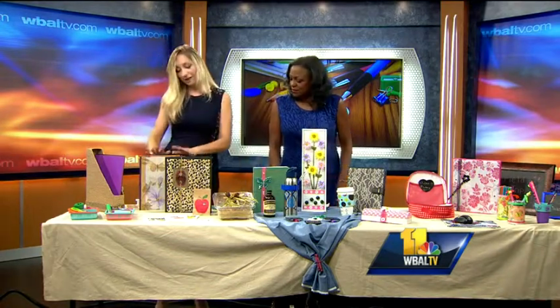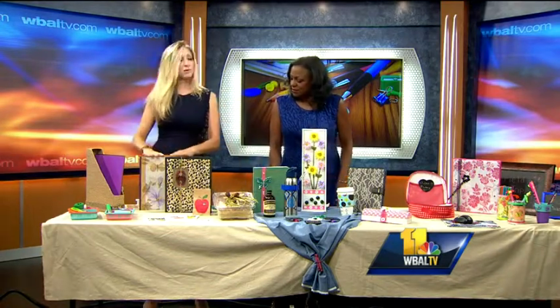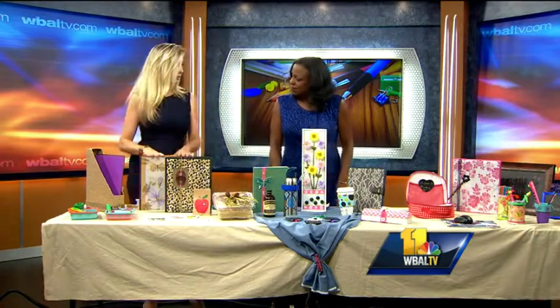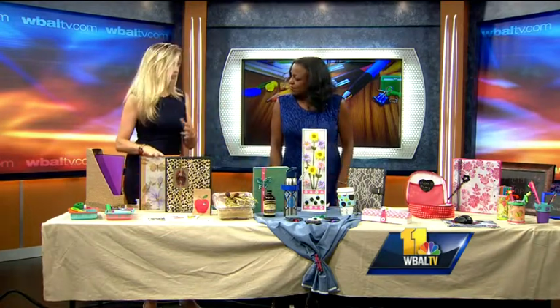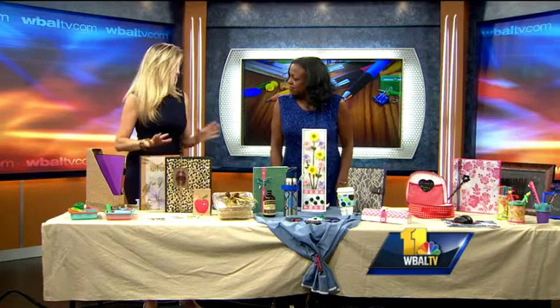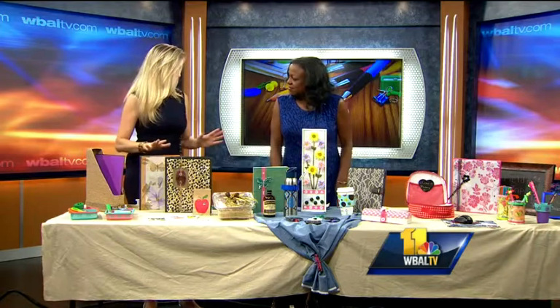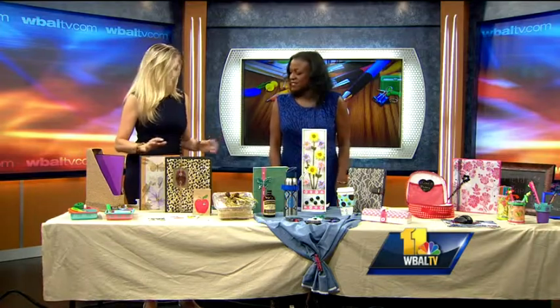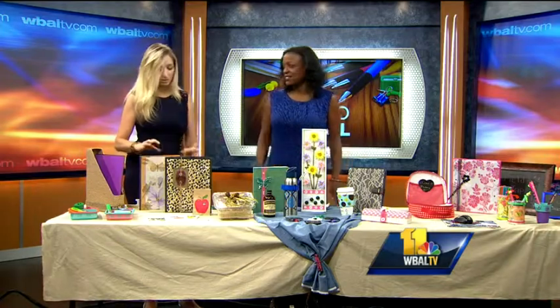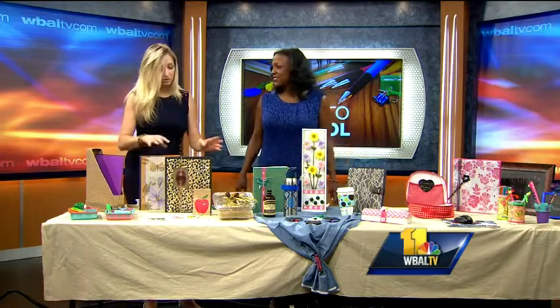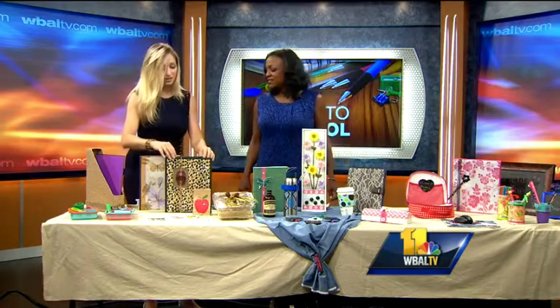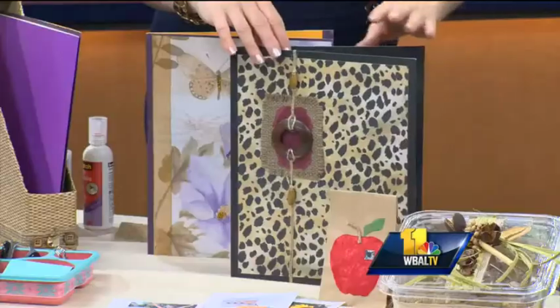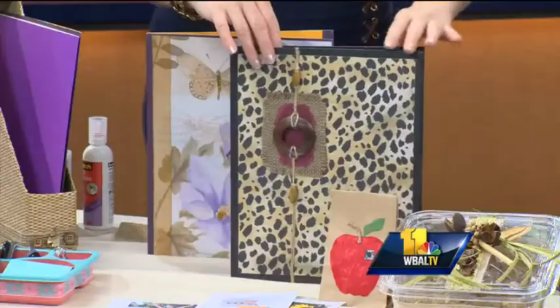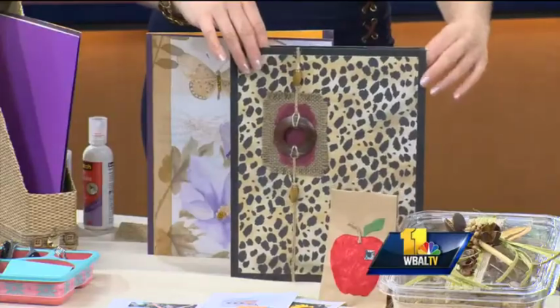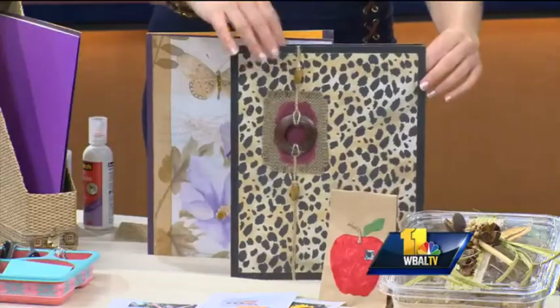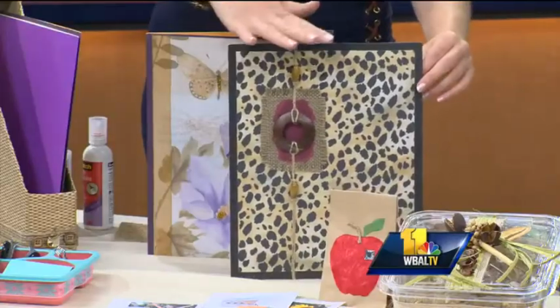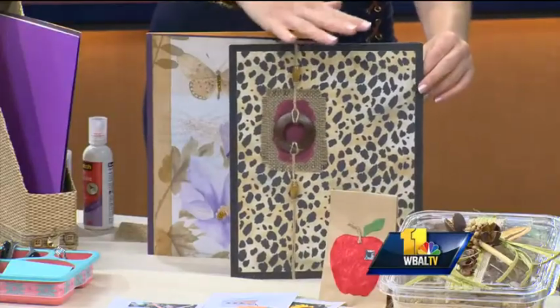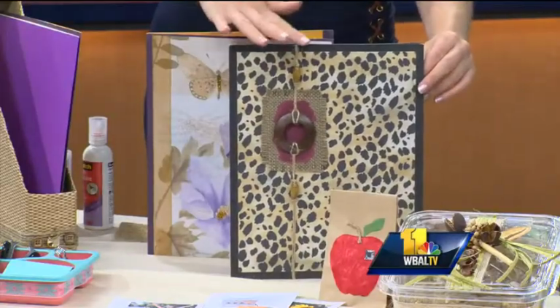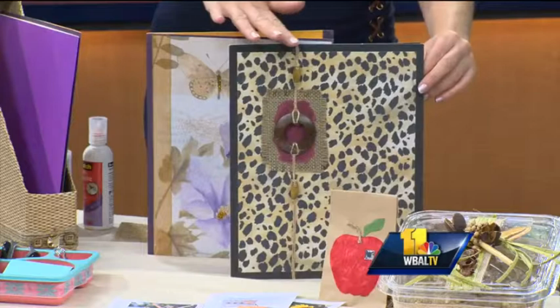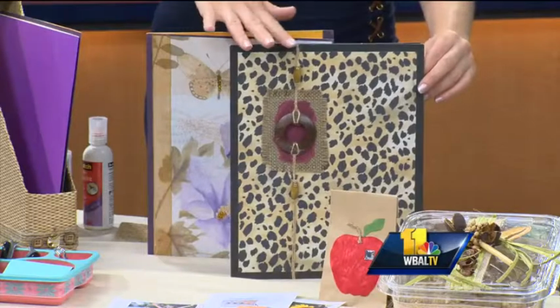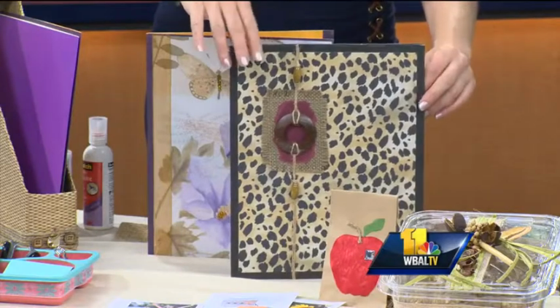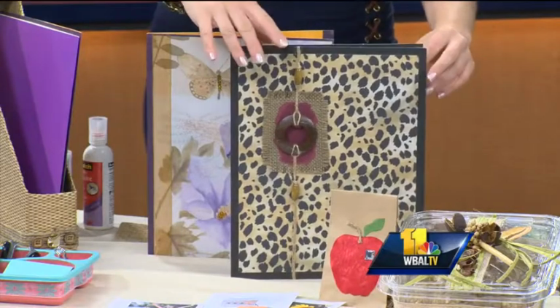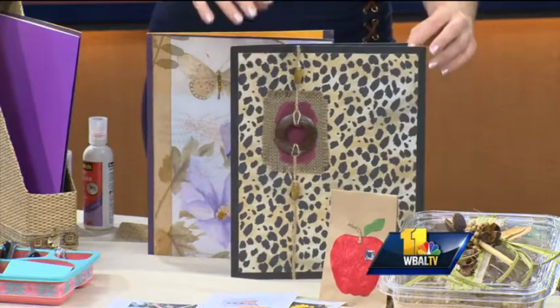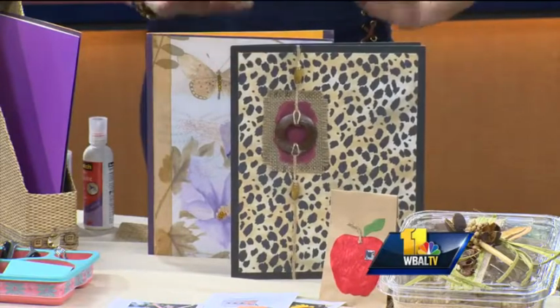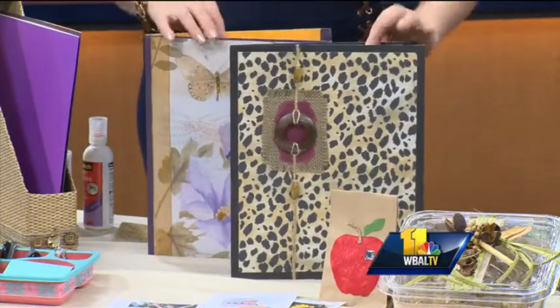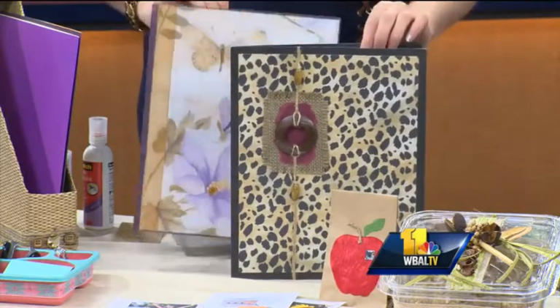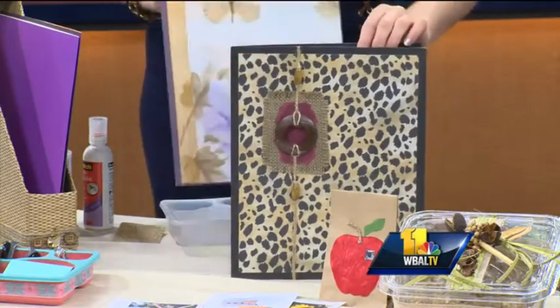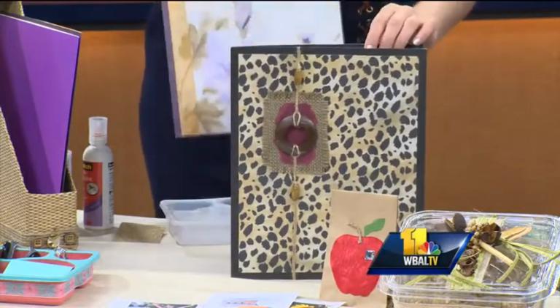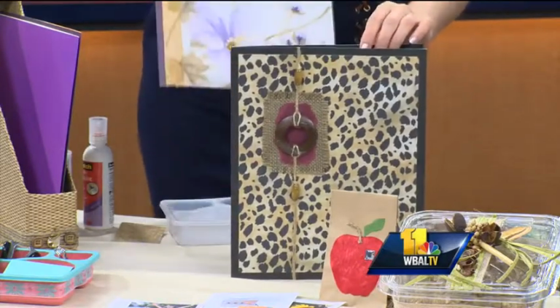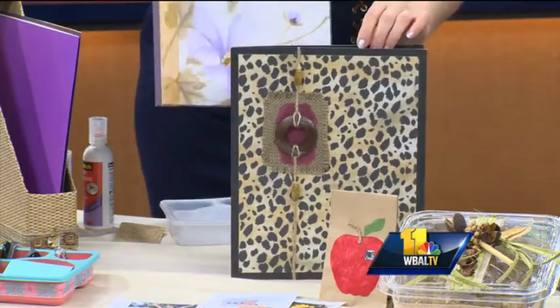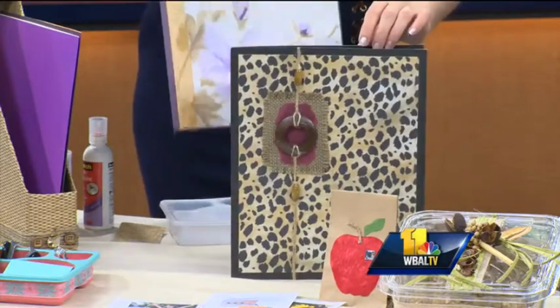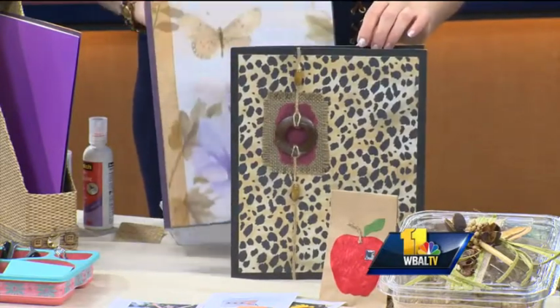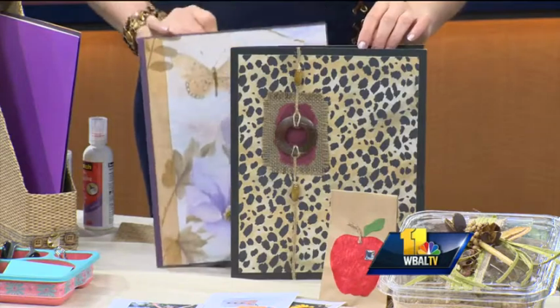I like to personalize folders because everything looks the same from the store. So you can just take a scrap piece of scrapbooking paper. I really like the animal print — this is really pretty. And then I did another one that's just beads on it and stuff.